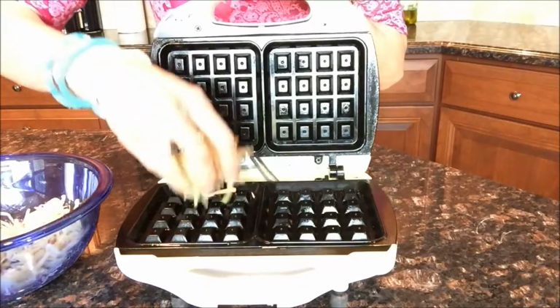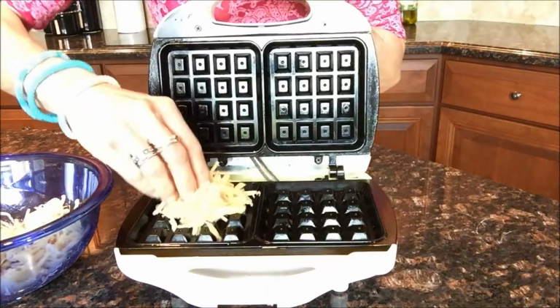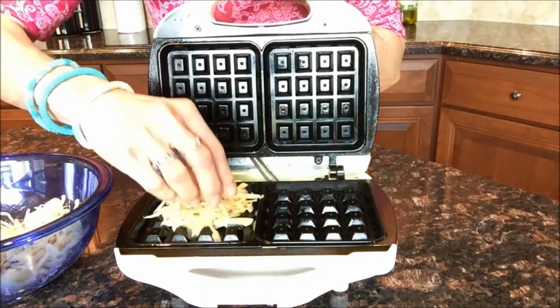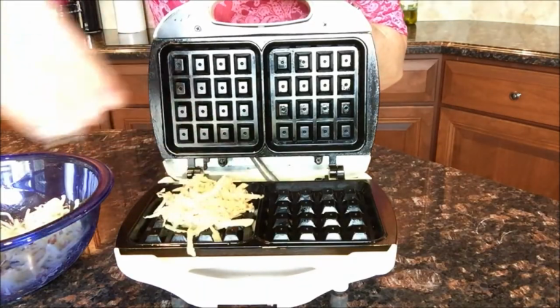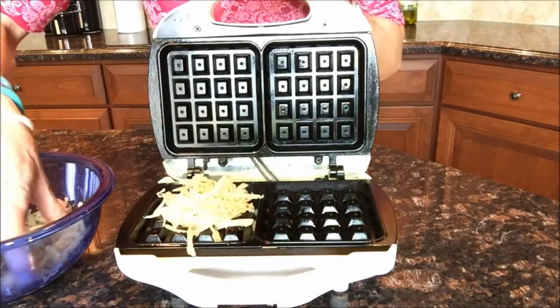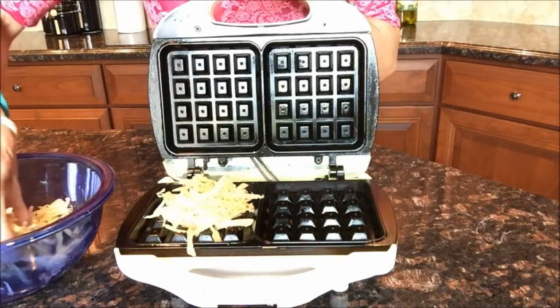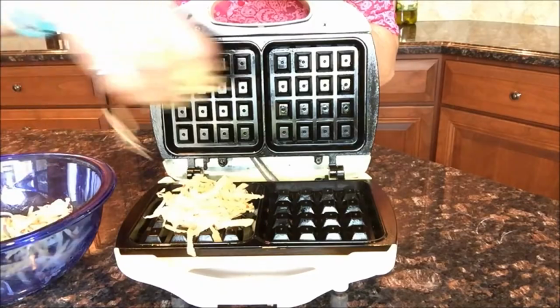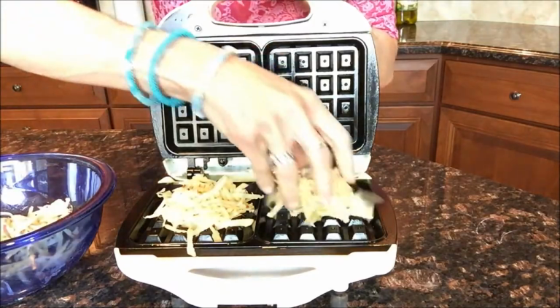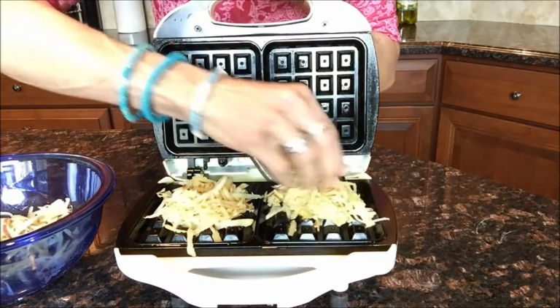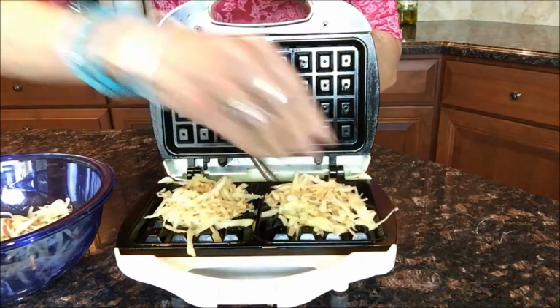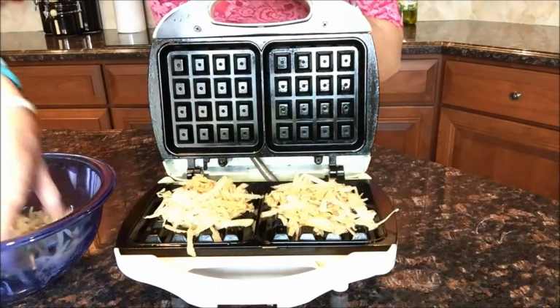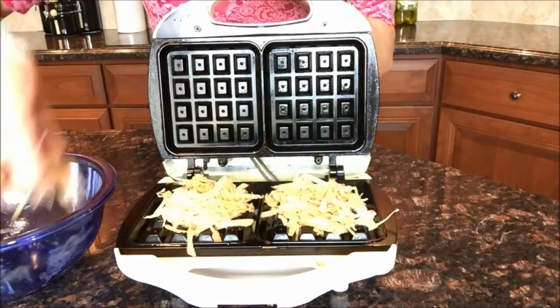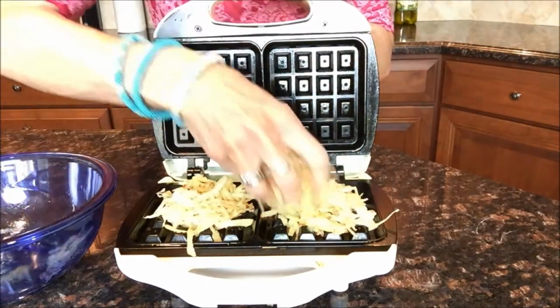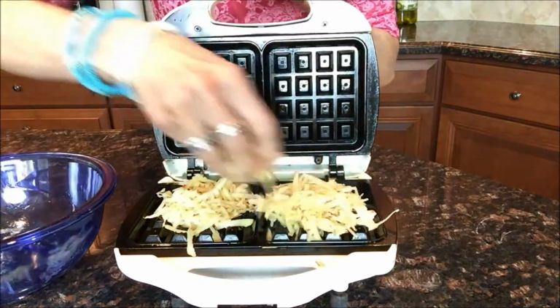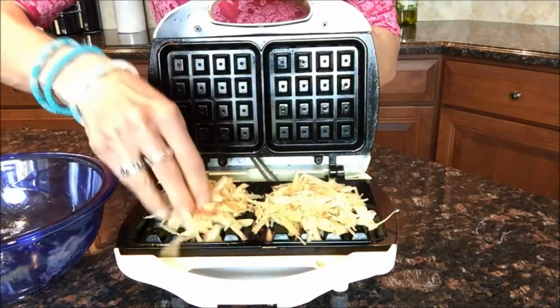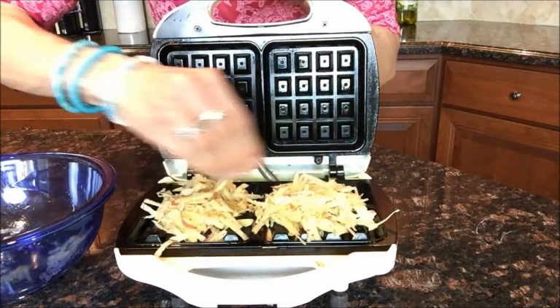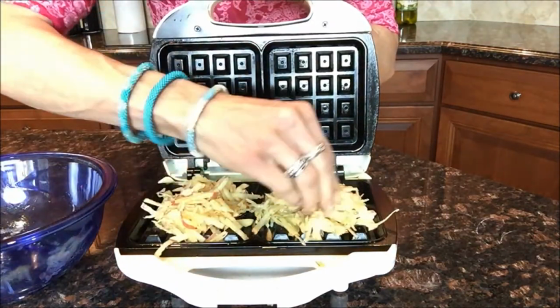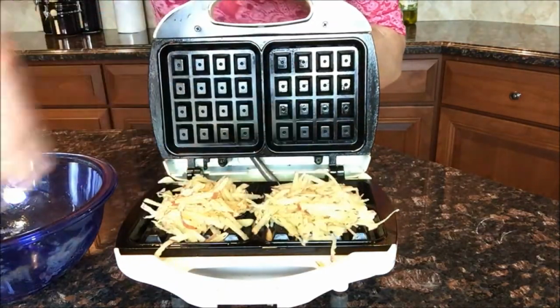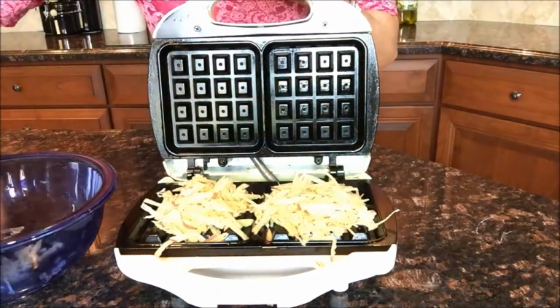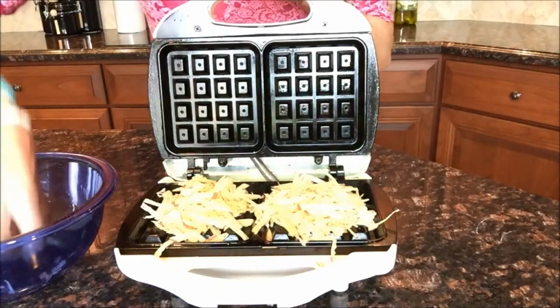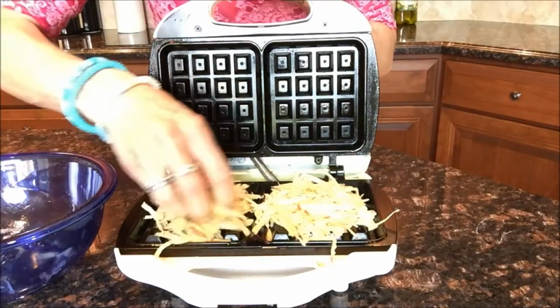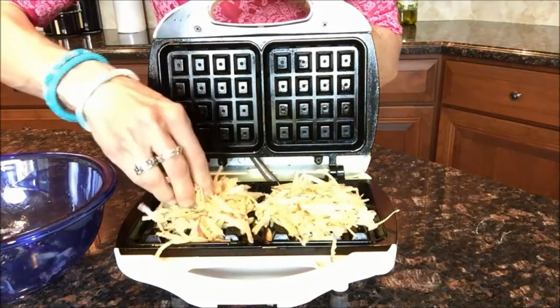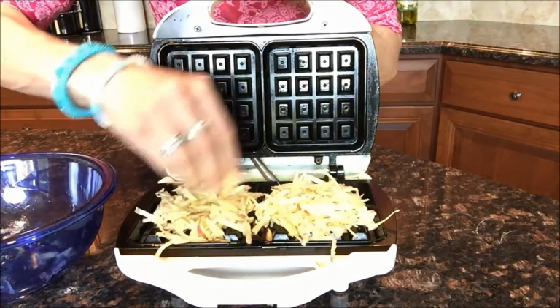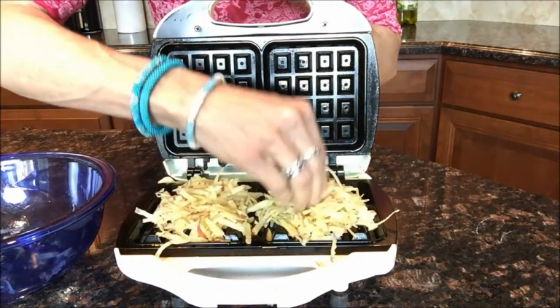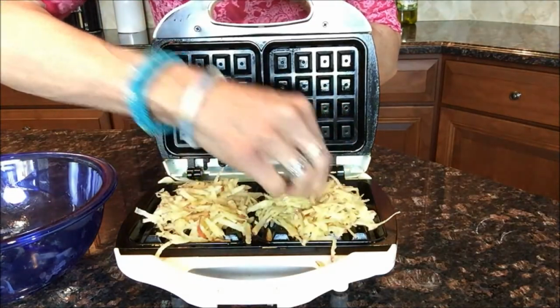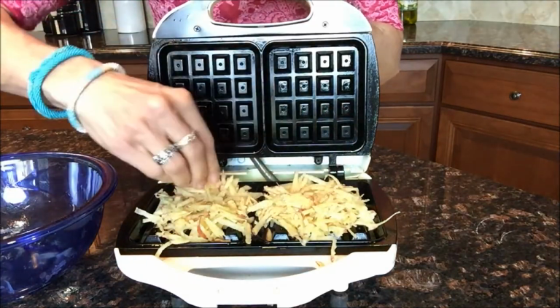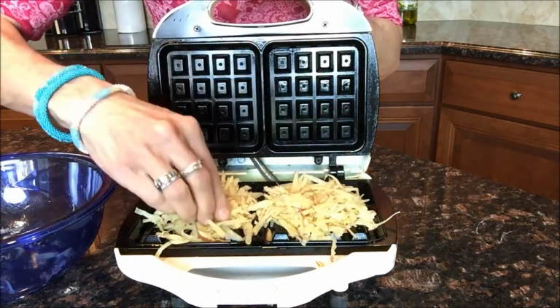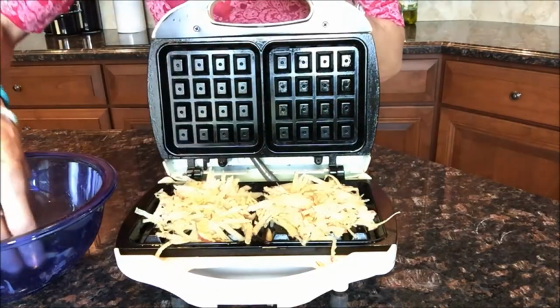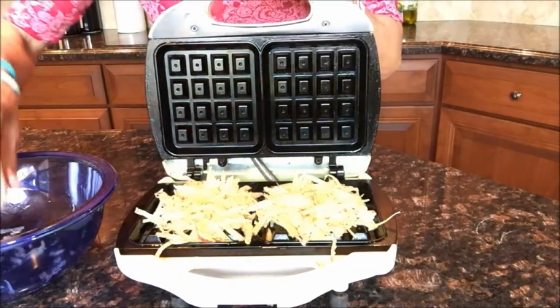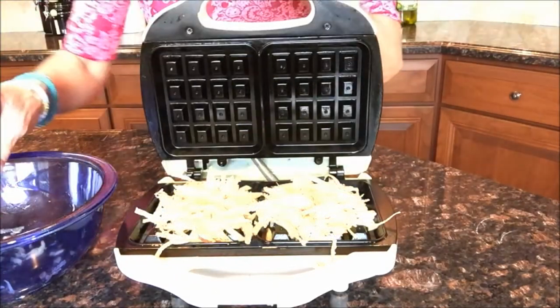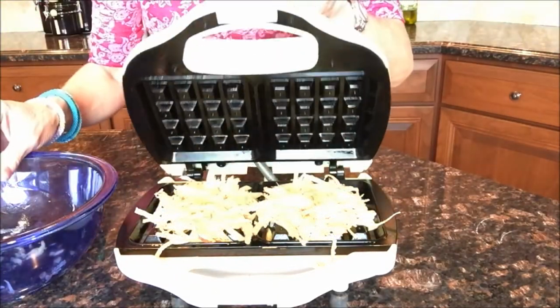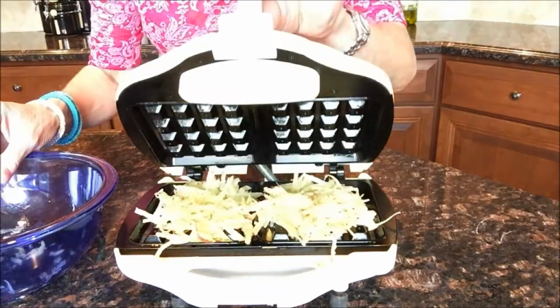Transfer the potatoes to a preheated waffle iron. This cuts down on a lot of fat, too, because the waffle iron does all the work on both sides. Close the lid and give it a few minutes.